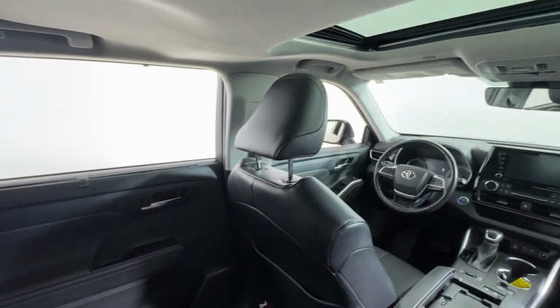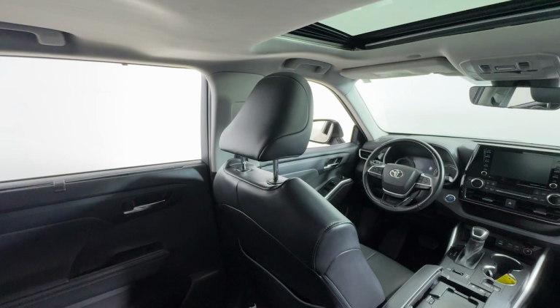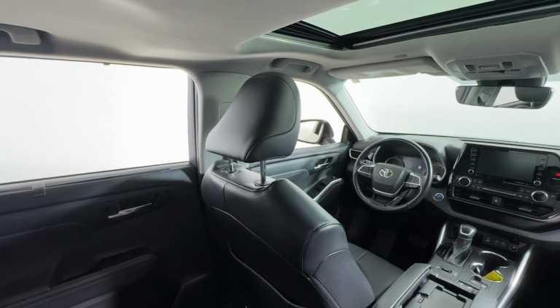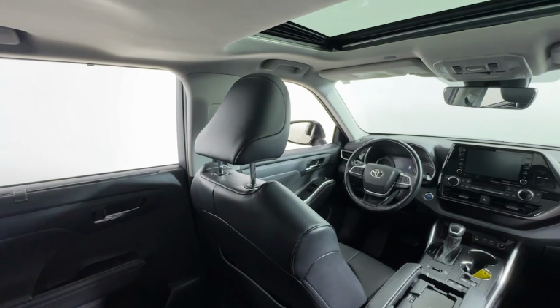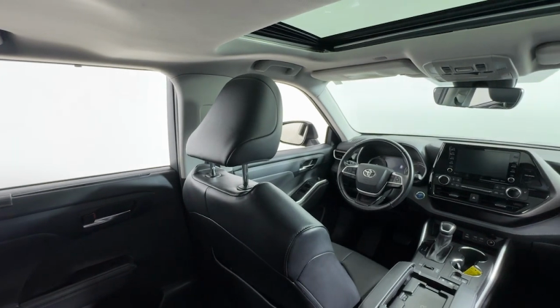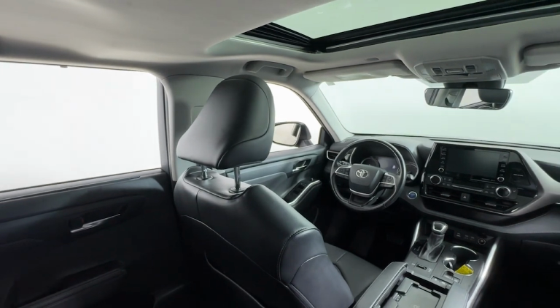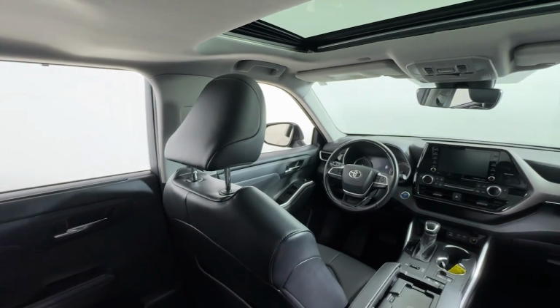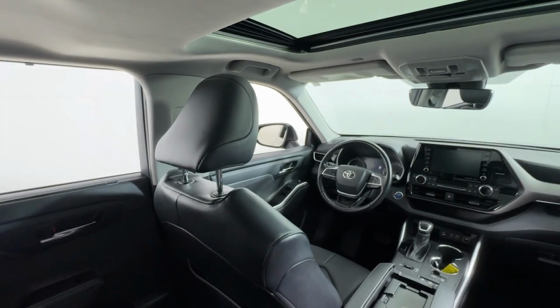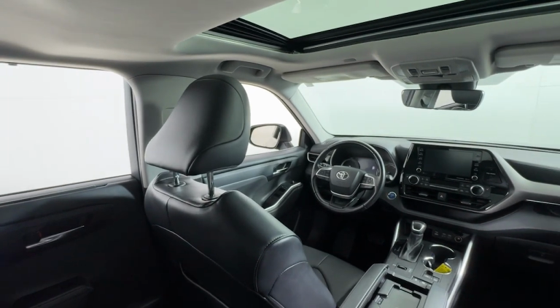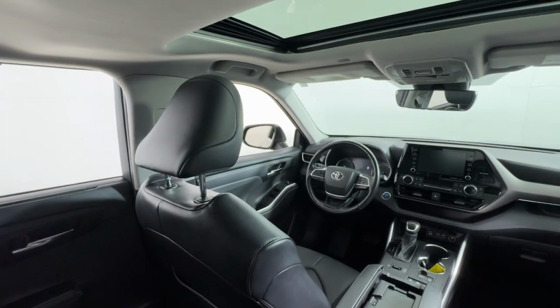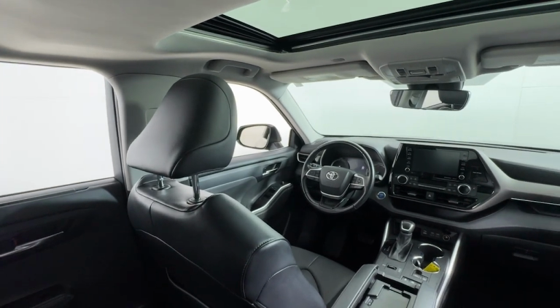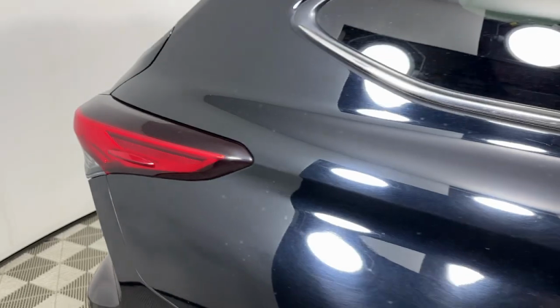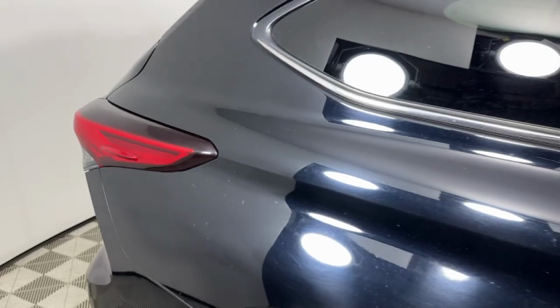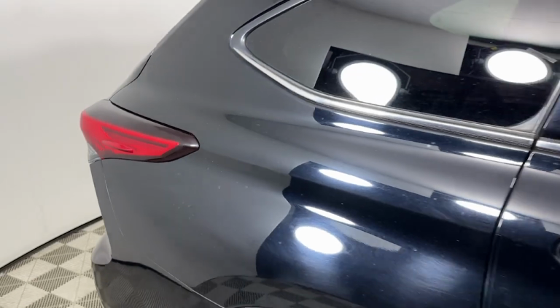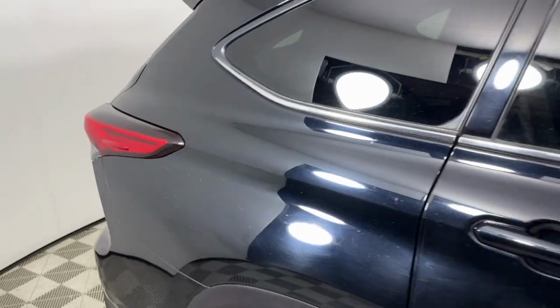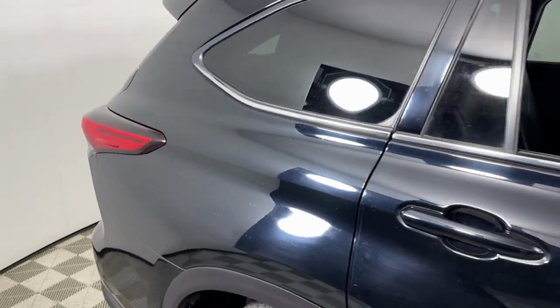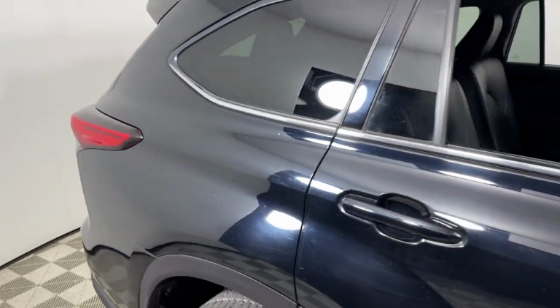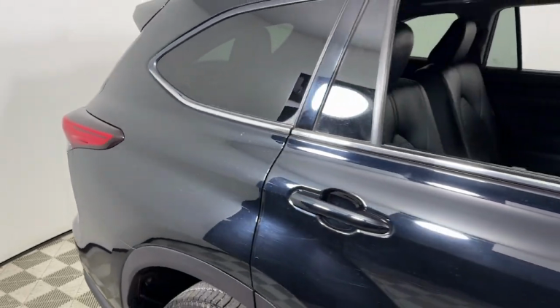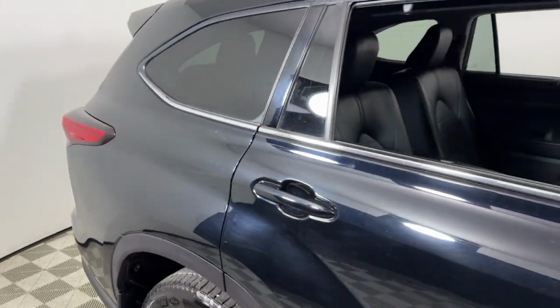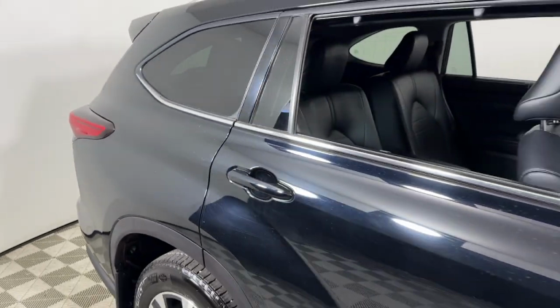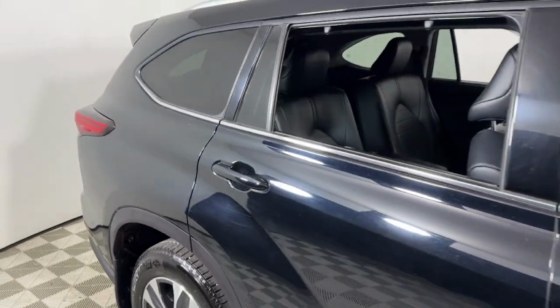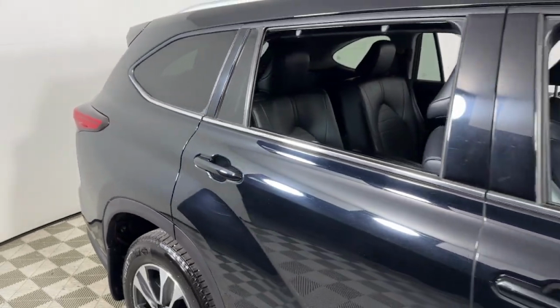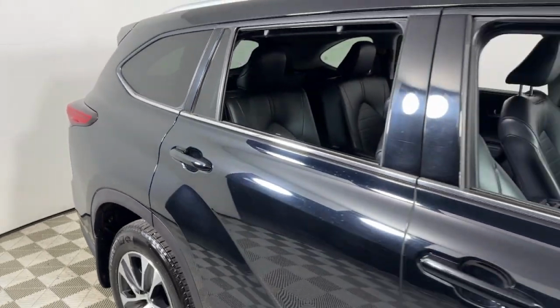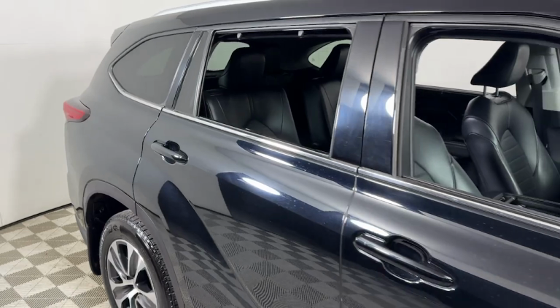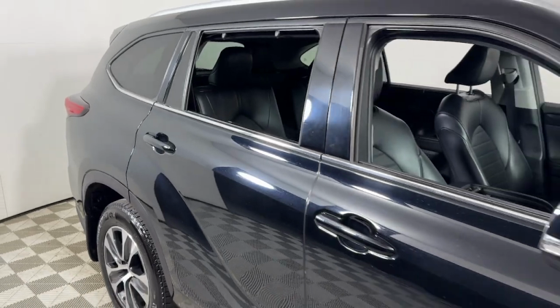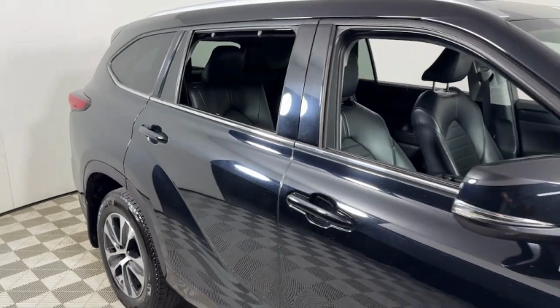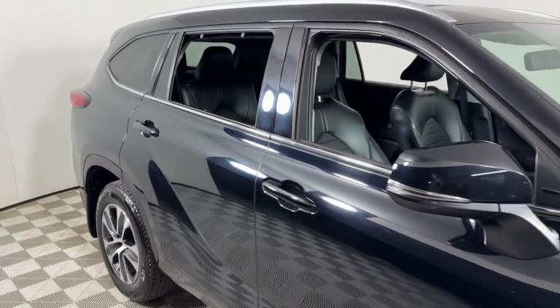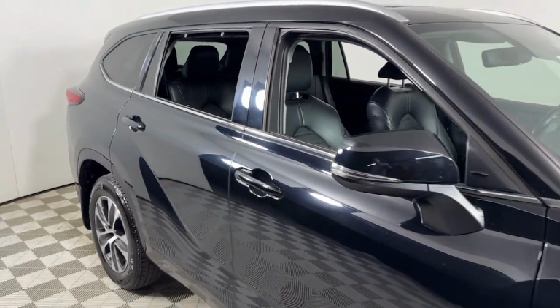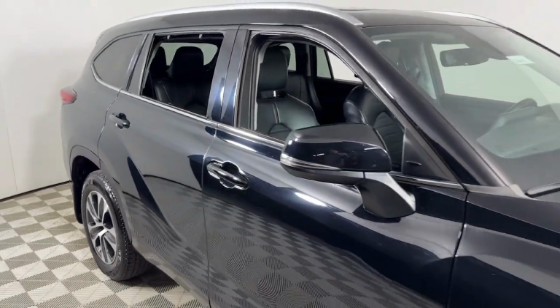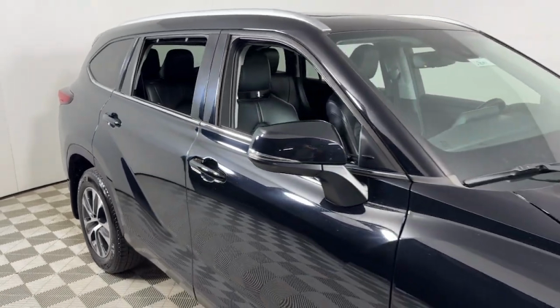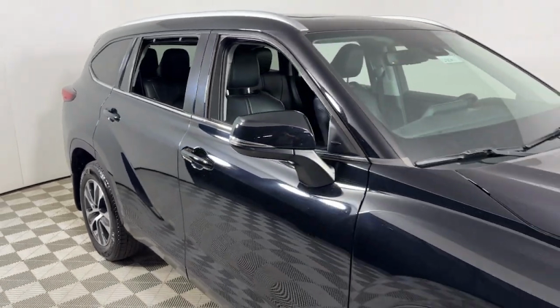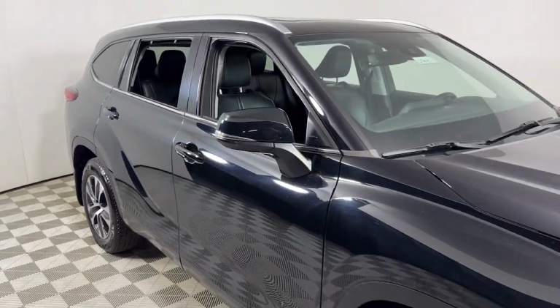Don't miss out on an outstanding value. You owe it to yourself to test drive this Highlander Hybrid and take advantage of our commitment to excellent customer service.